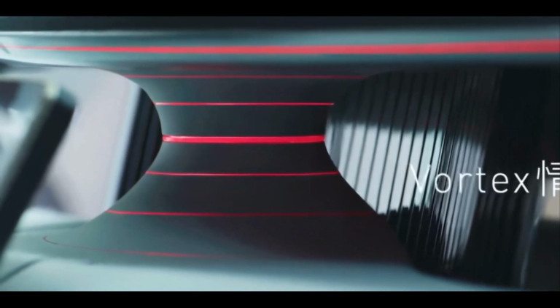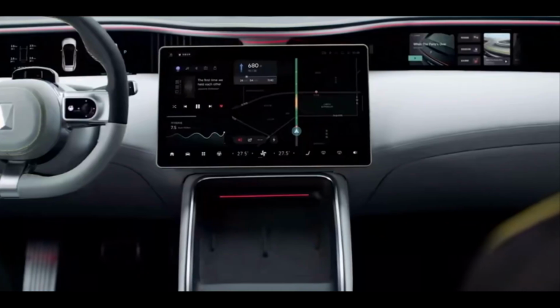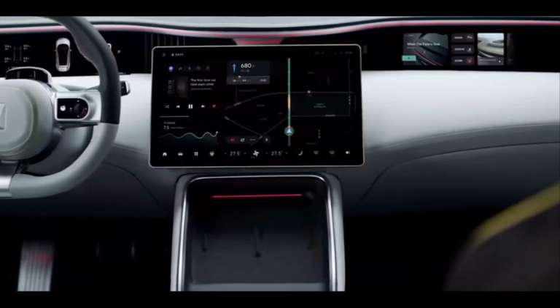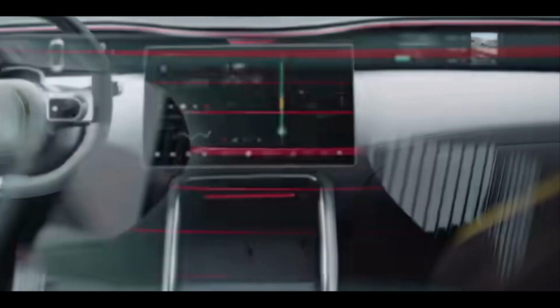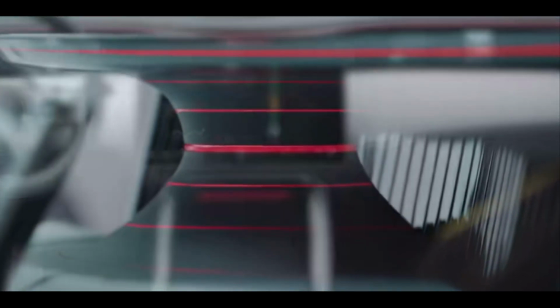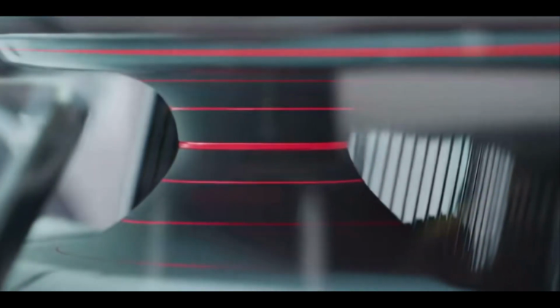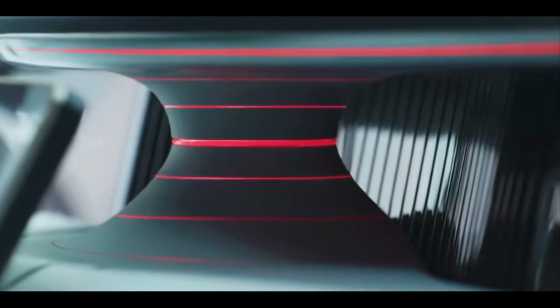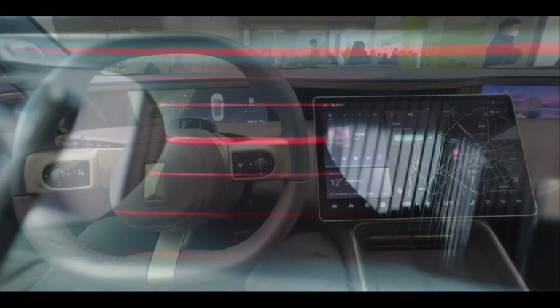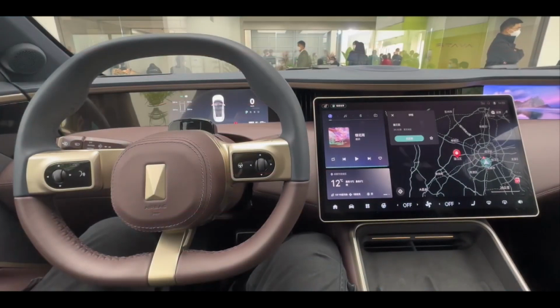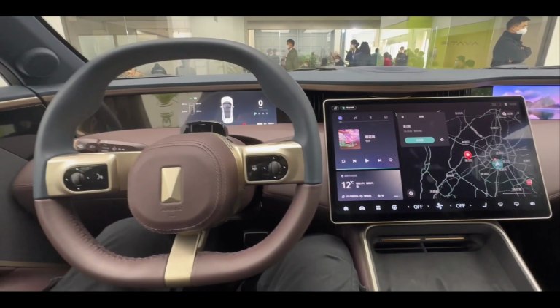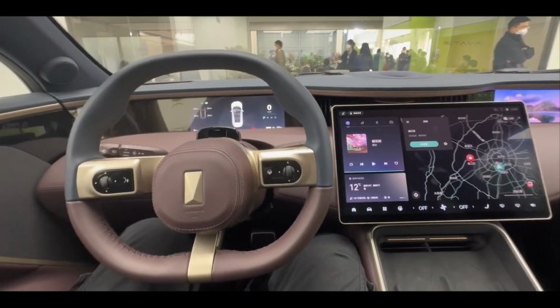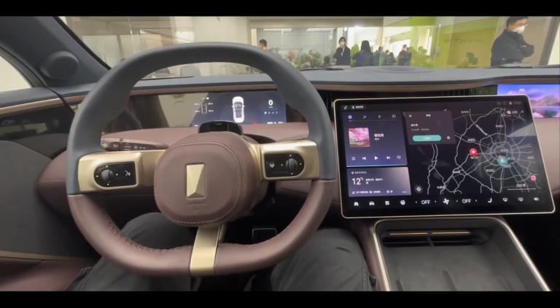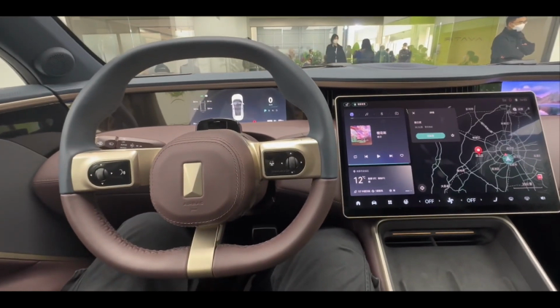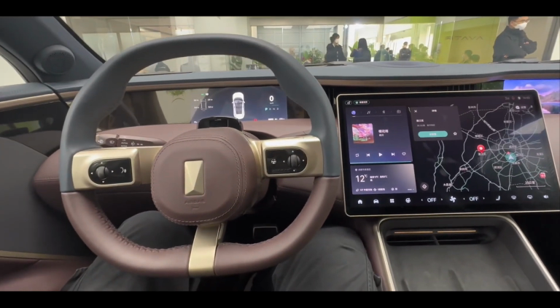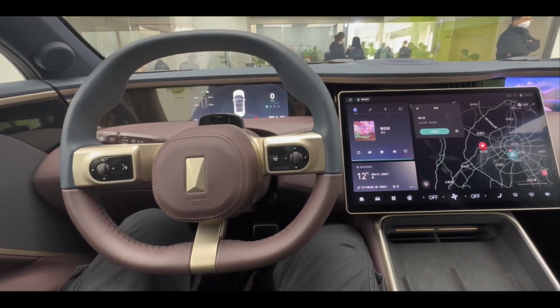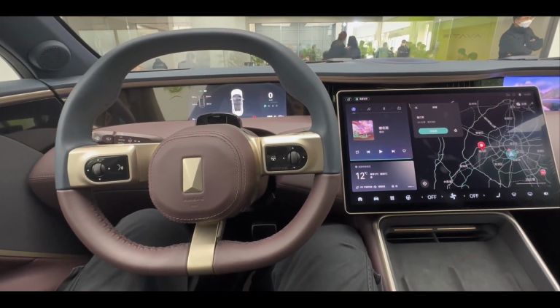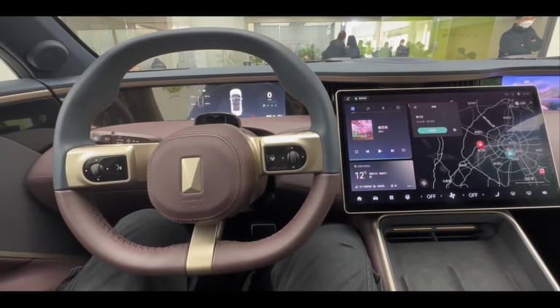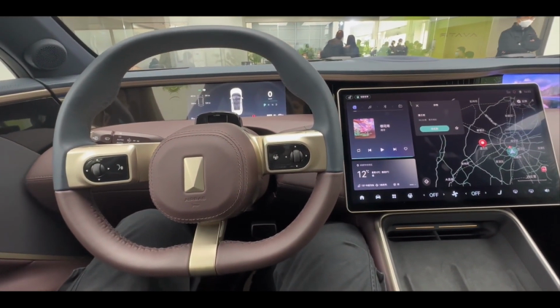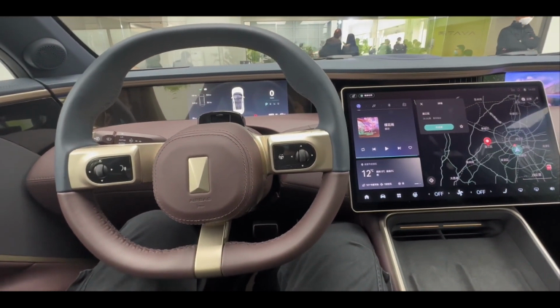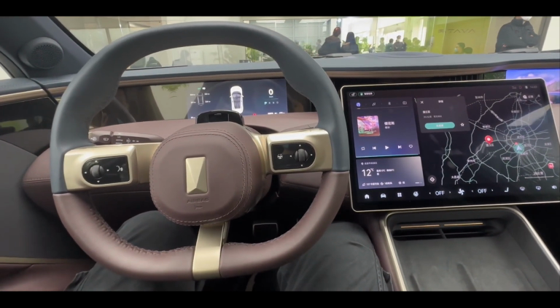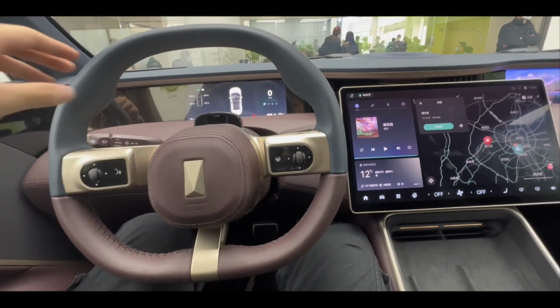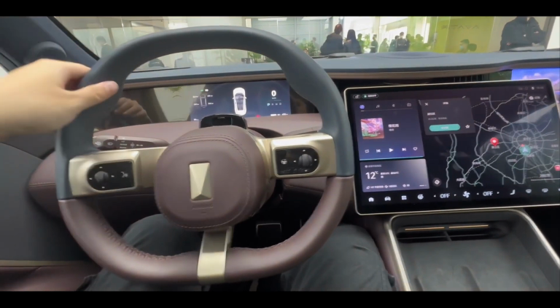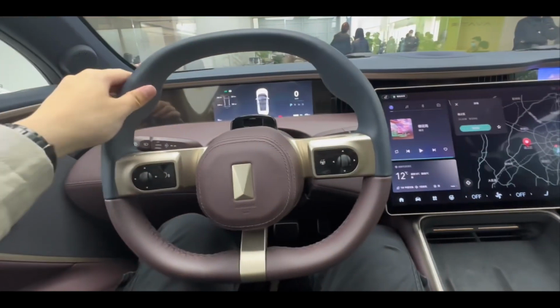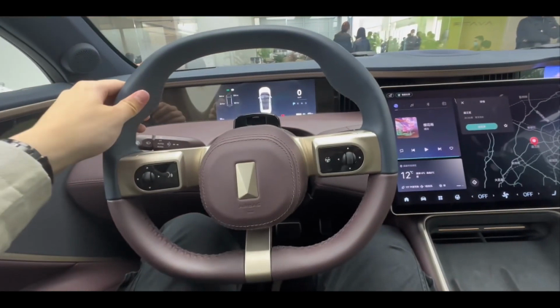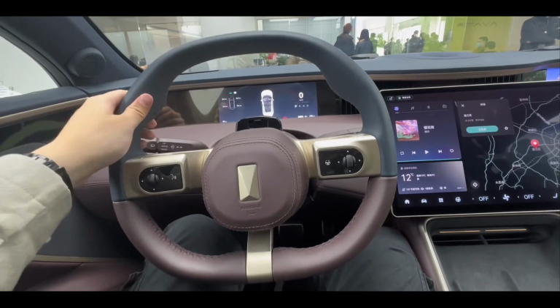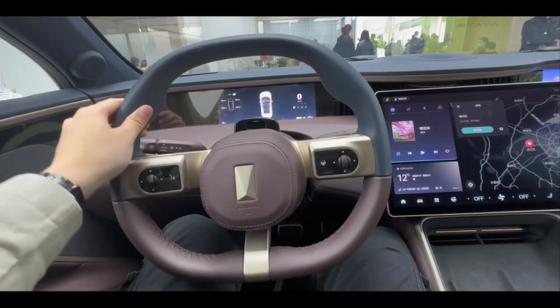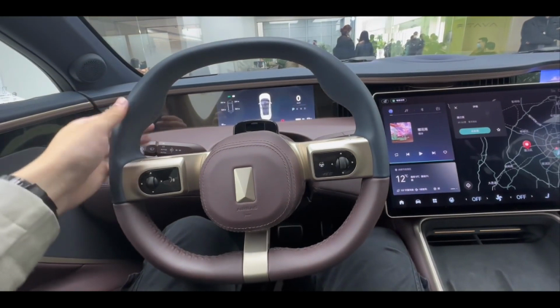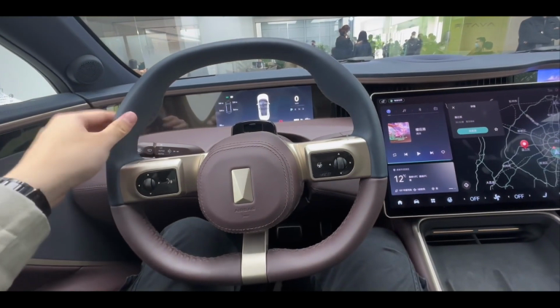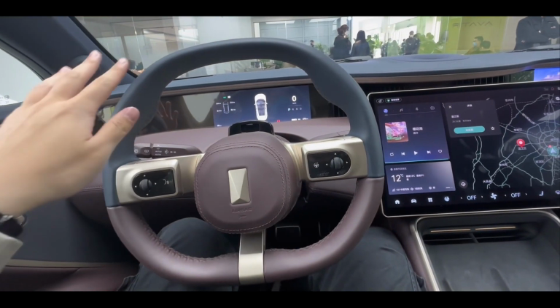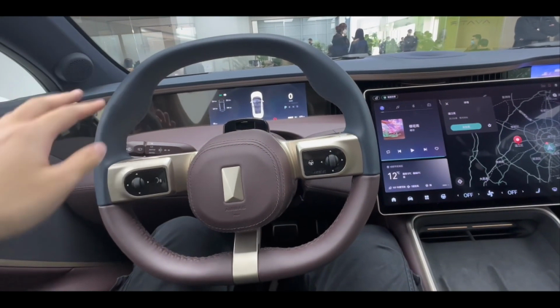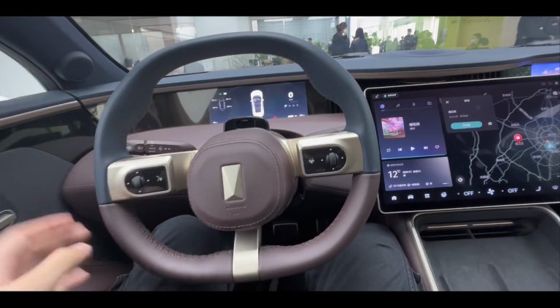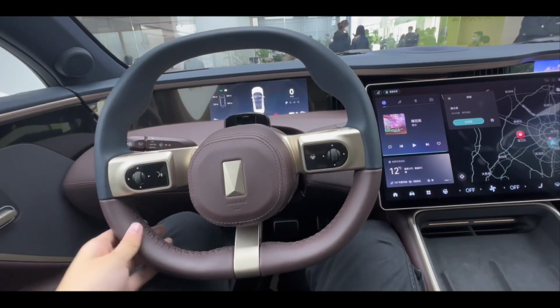The rear row can also be equipped with double multi-functional massage seats, which are spacious and comfortable, with heating and massage functions, and the back of the seat can be adjusted electrically.